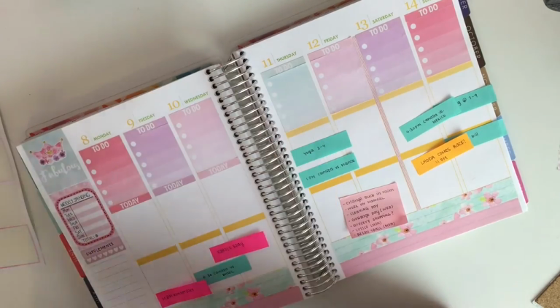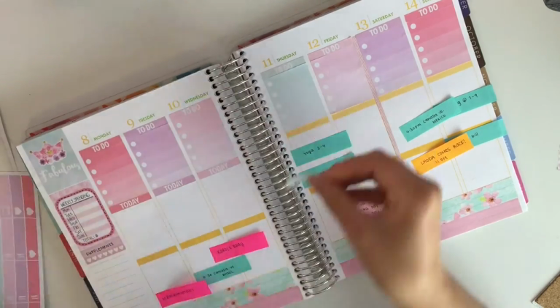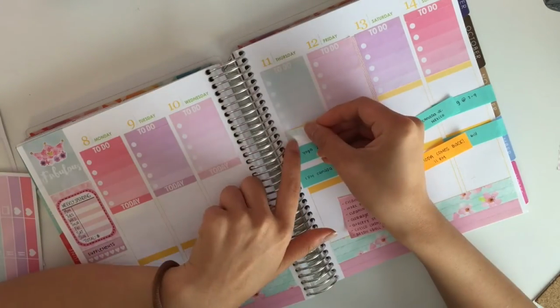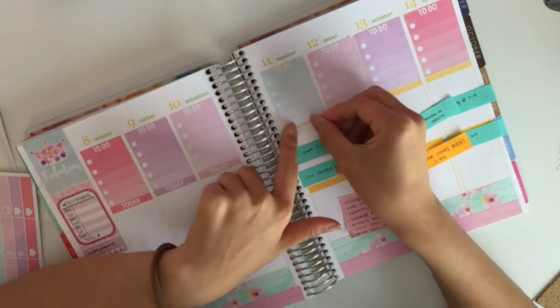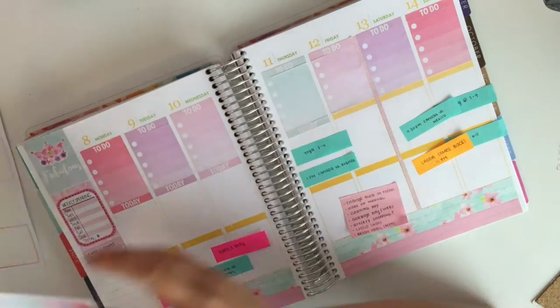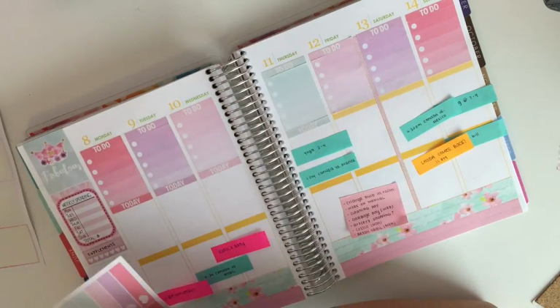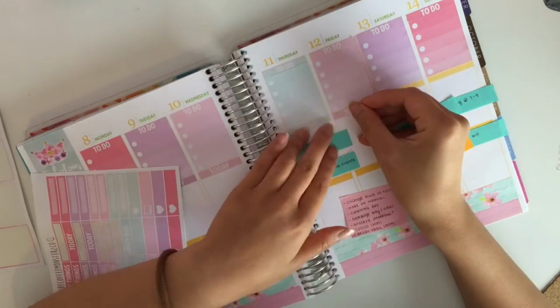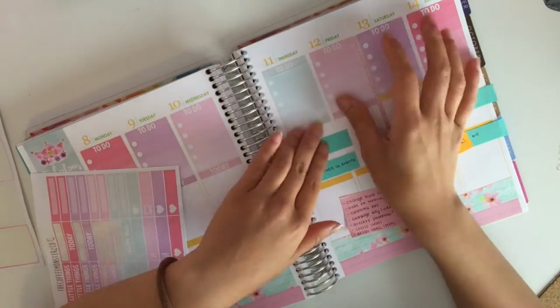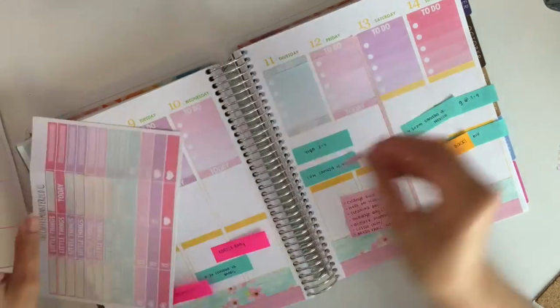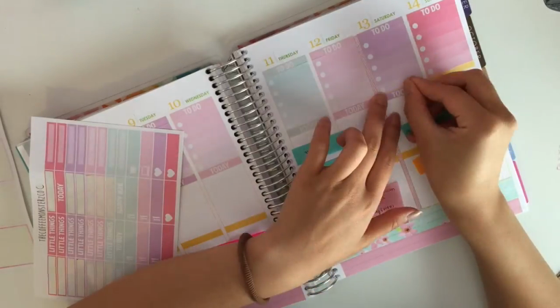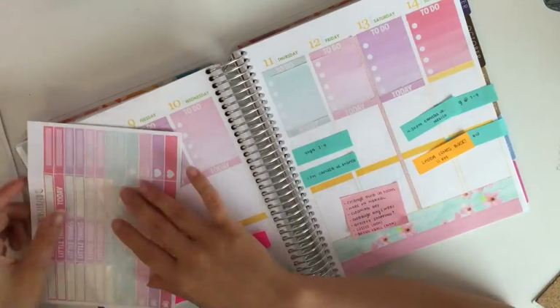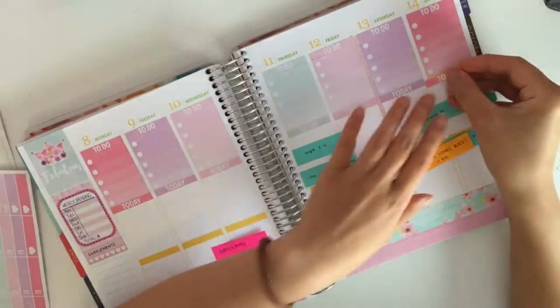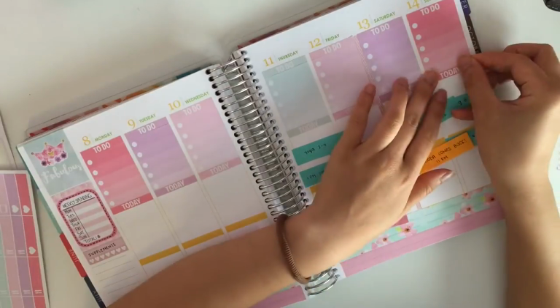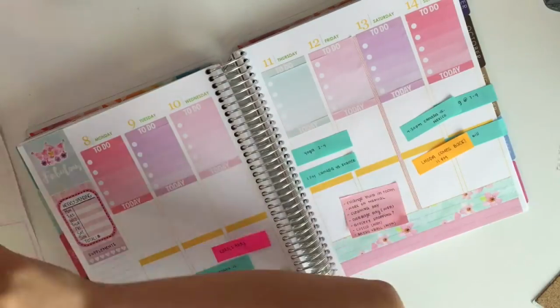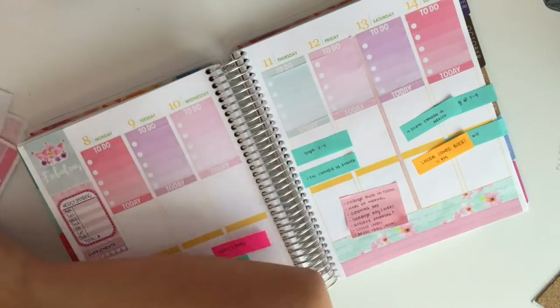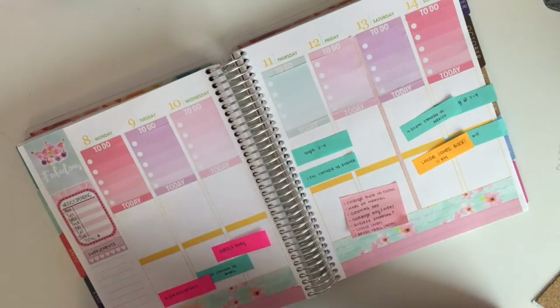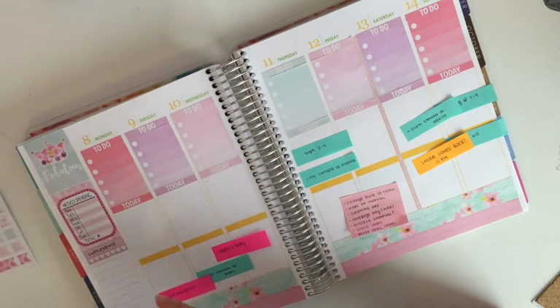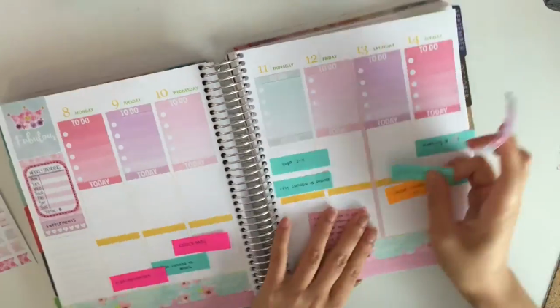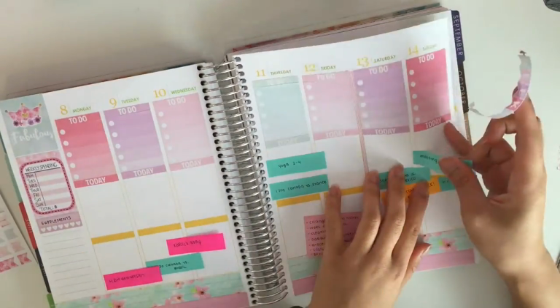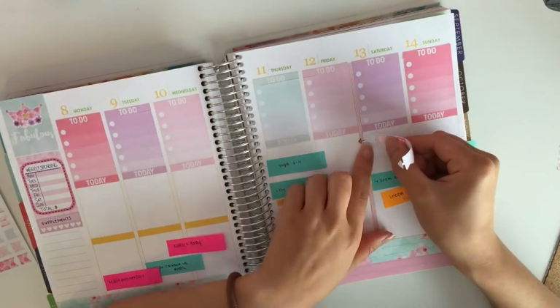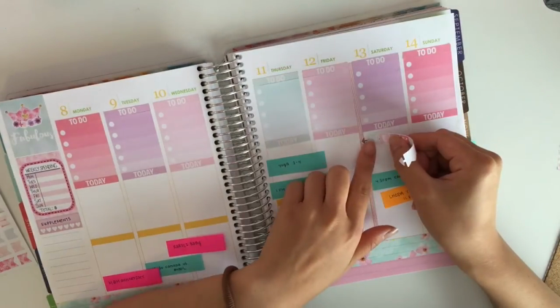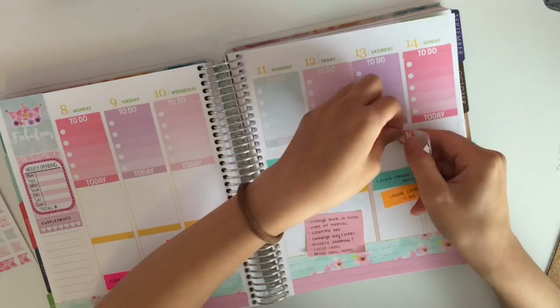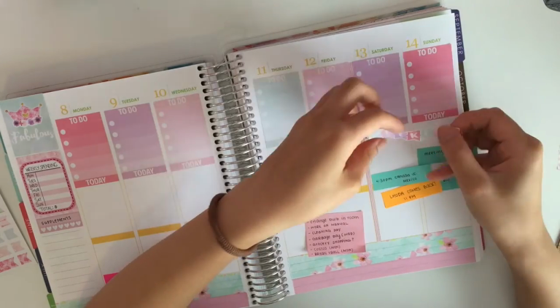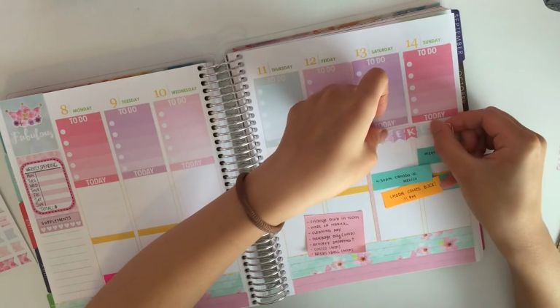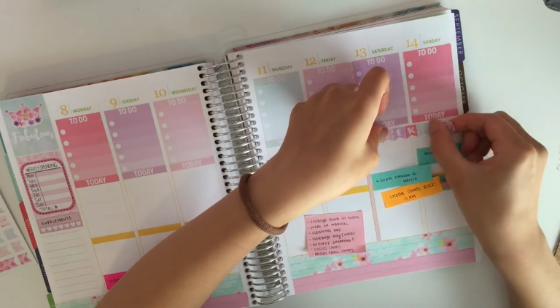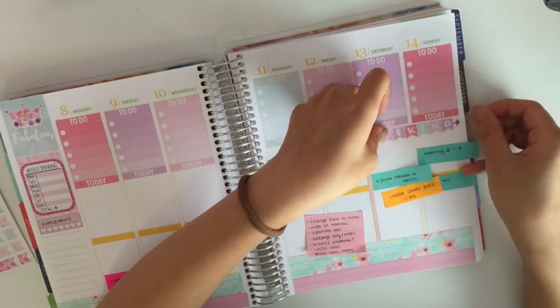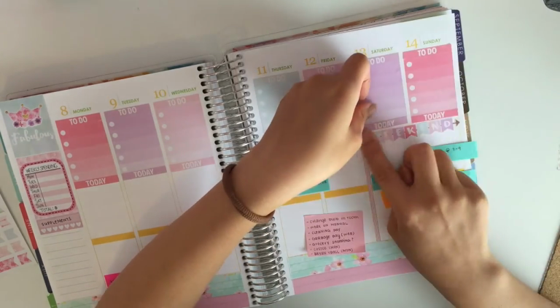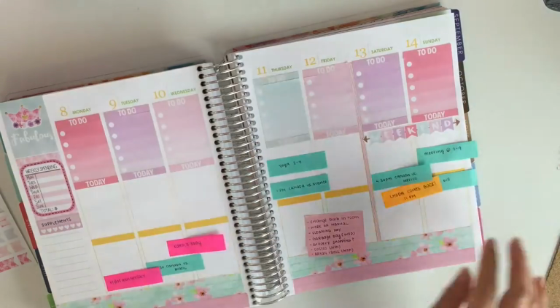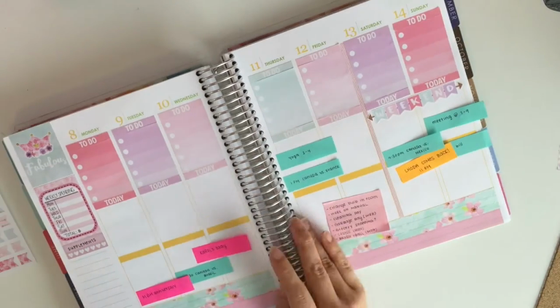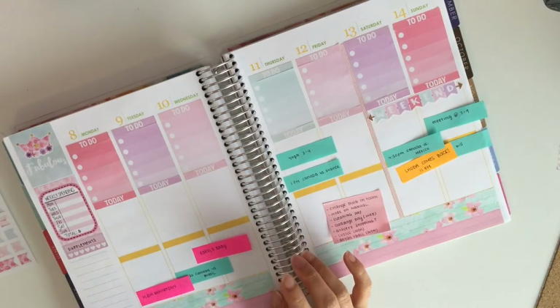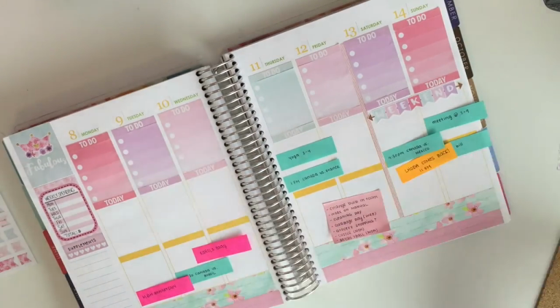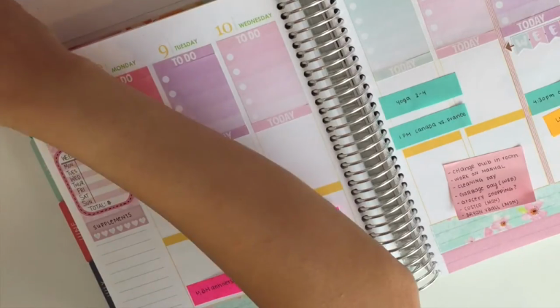Then going ahead and putting on my to-day headers right underneath it so I can plan chronologically. Next I'm going to take the weekend planner that's on the kit and put it on Saturday and Sunday obviously.